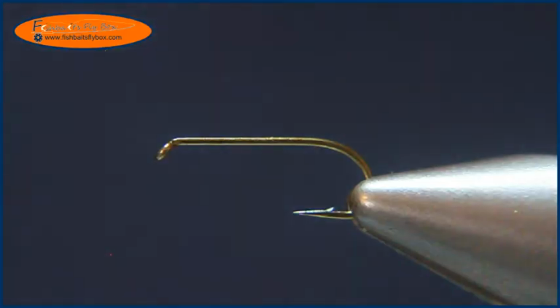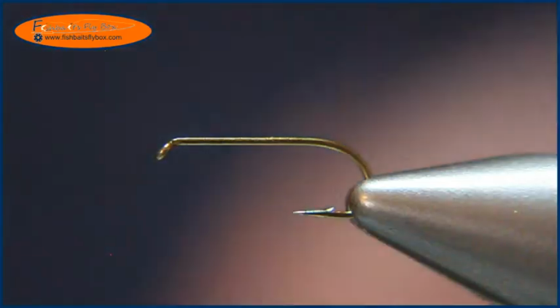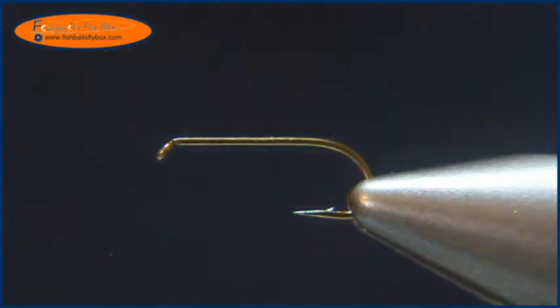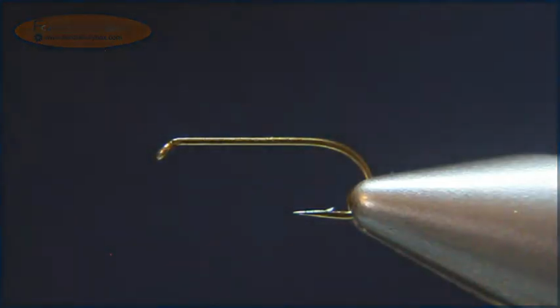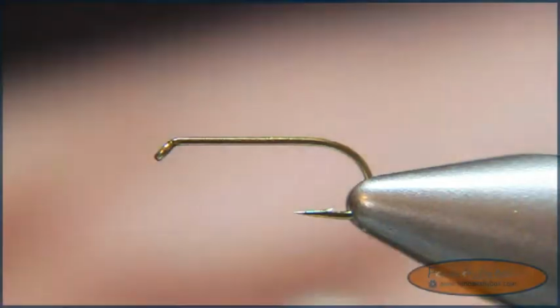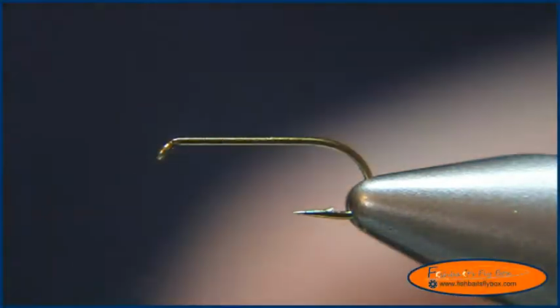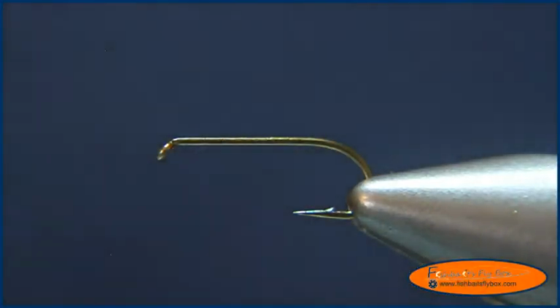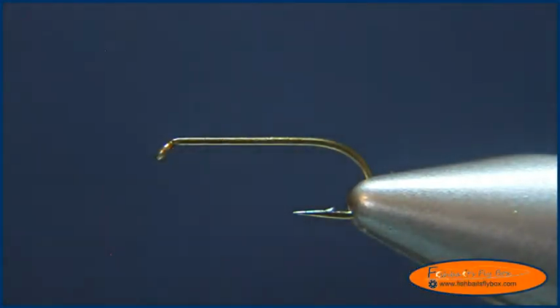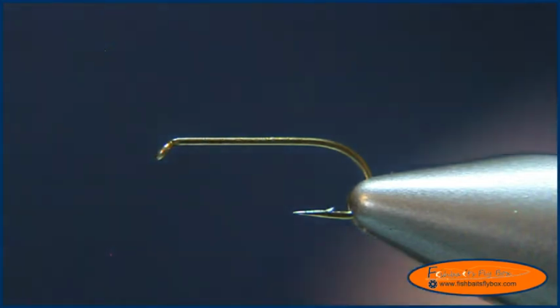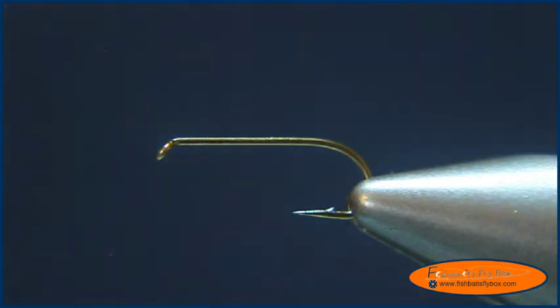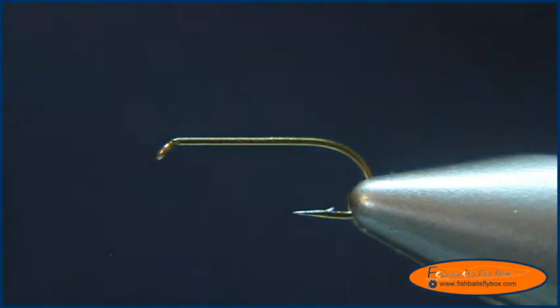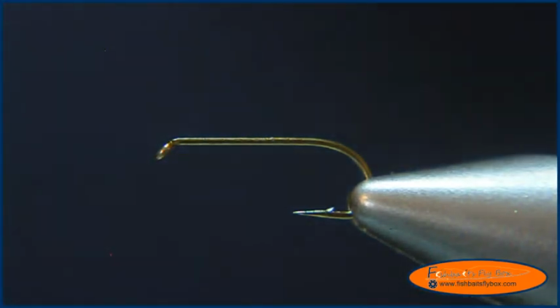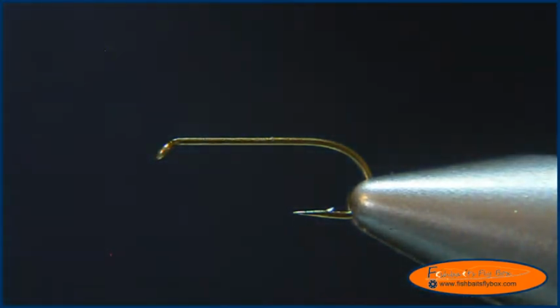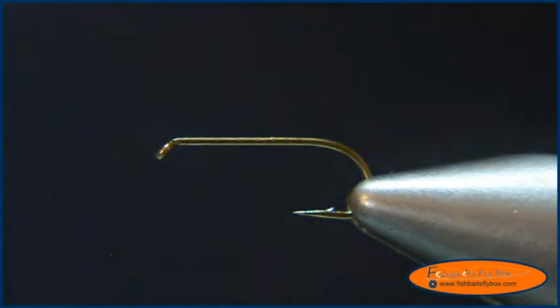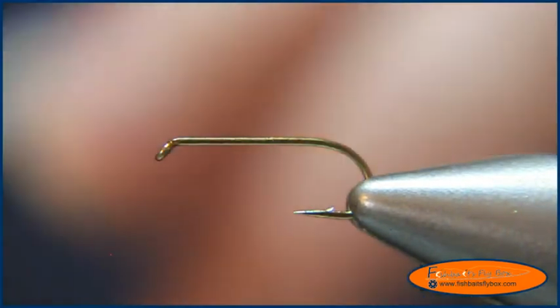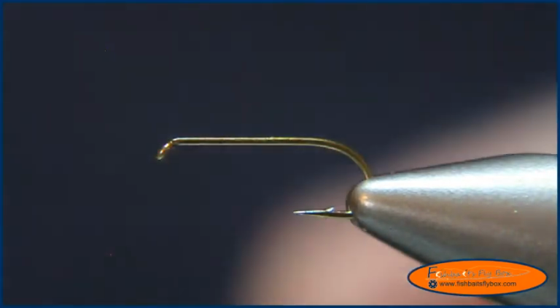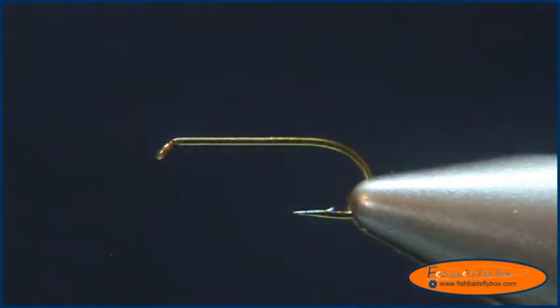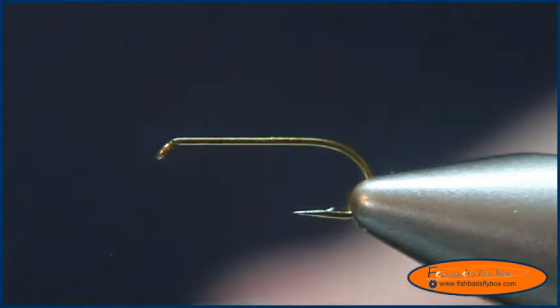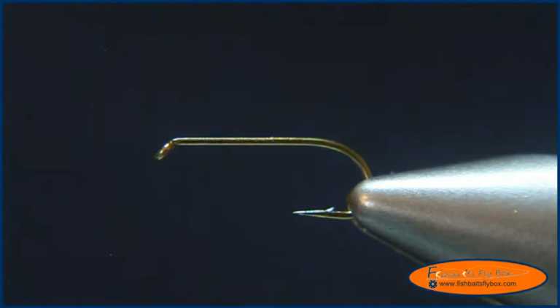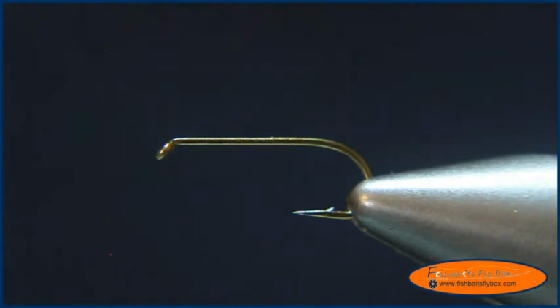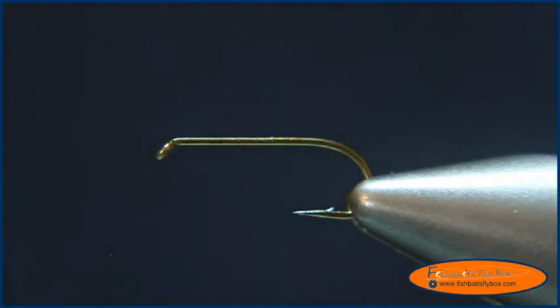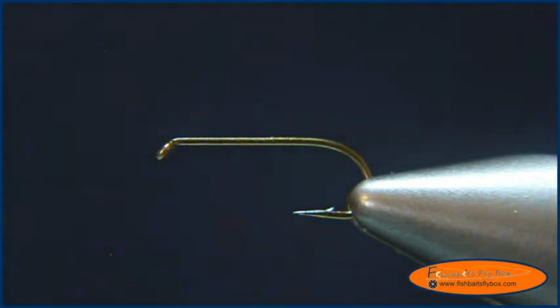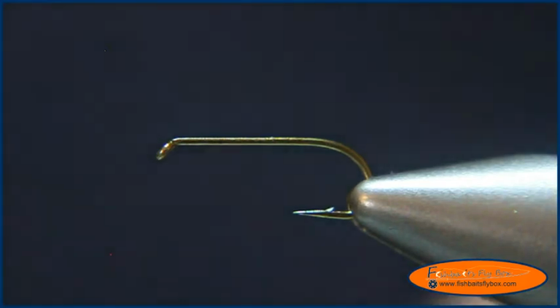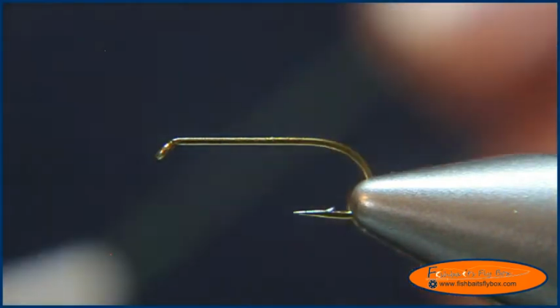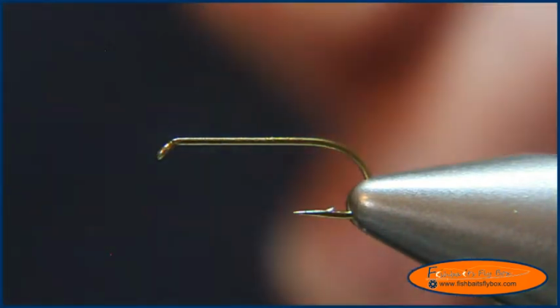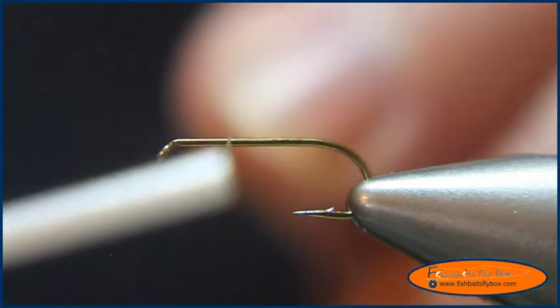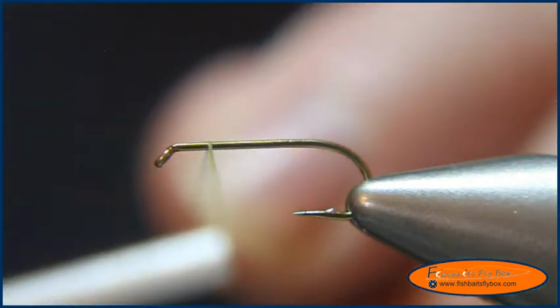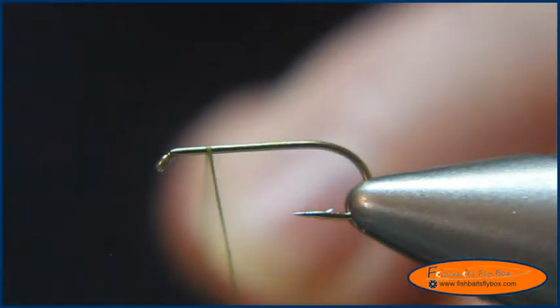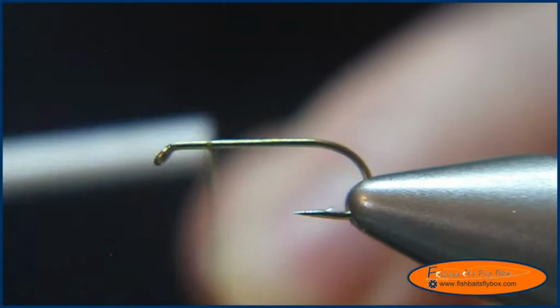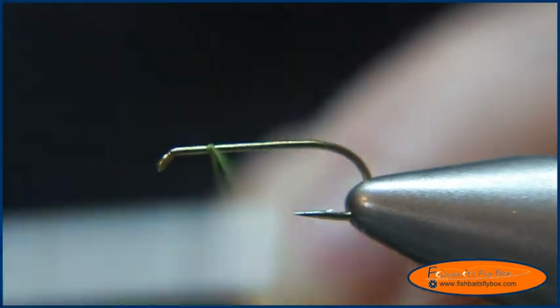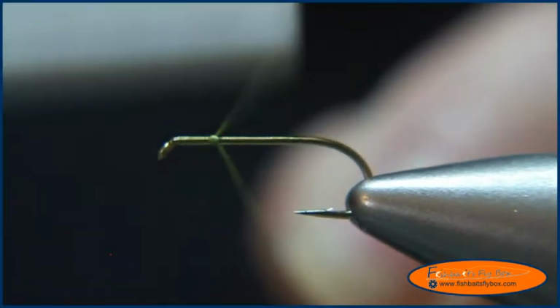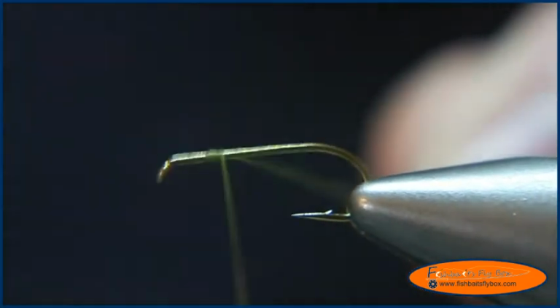Welcome to this fly tying demonstration of the elk hair caddis by Fishbaits Flybox. What I have on the vise is a TMC100 size 14, and I'm going to use some 6-aught olive thread. I'm going to start the thread with a couple of eye lengths back from the eye.